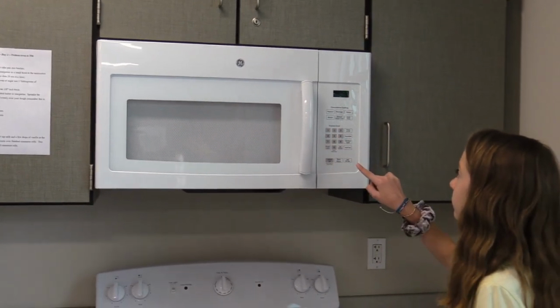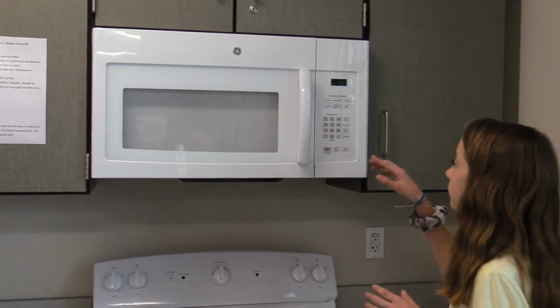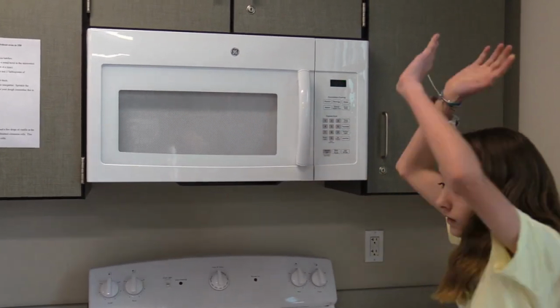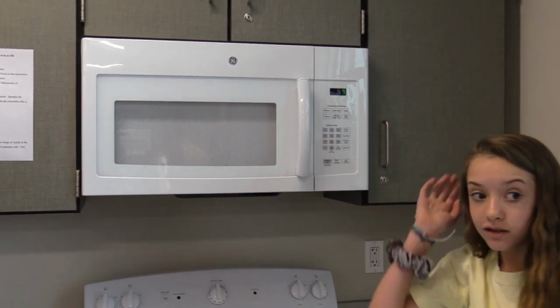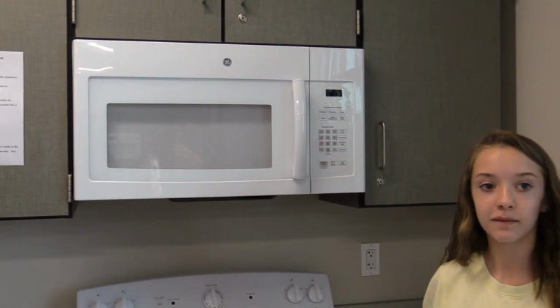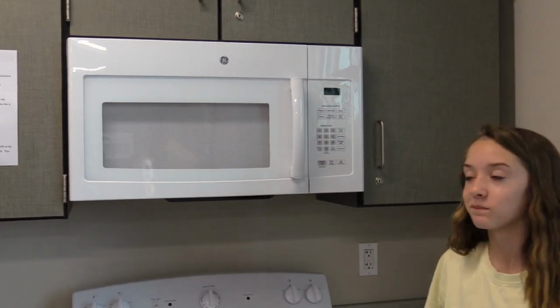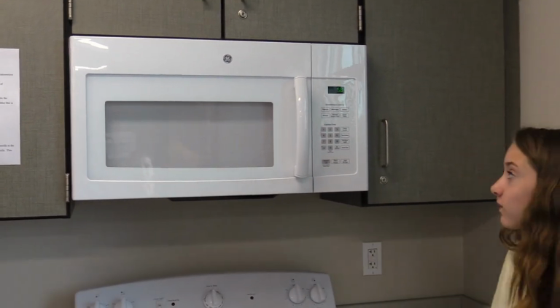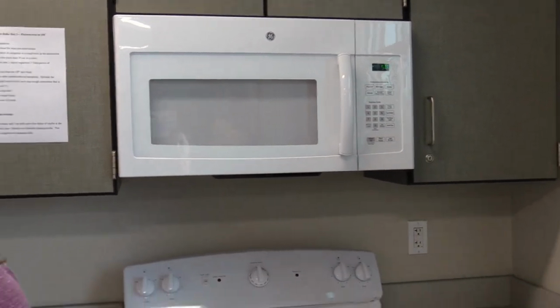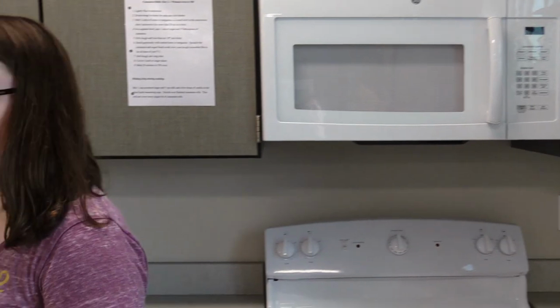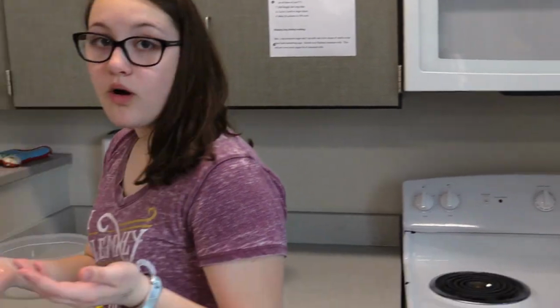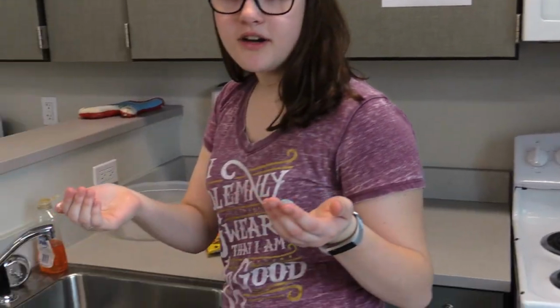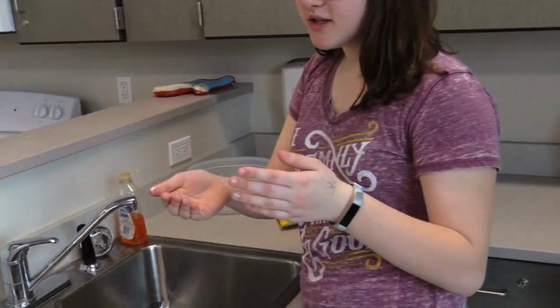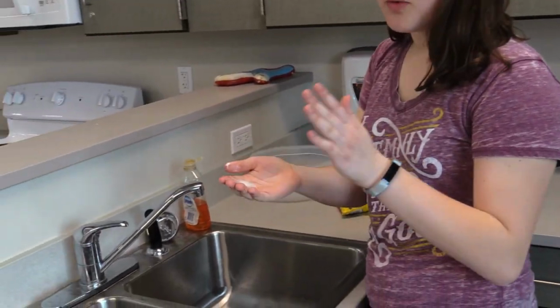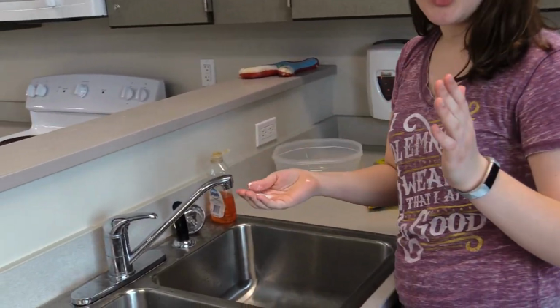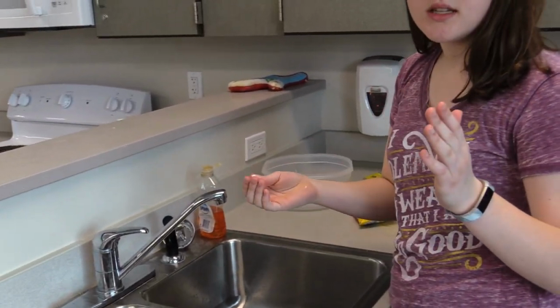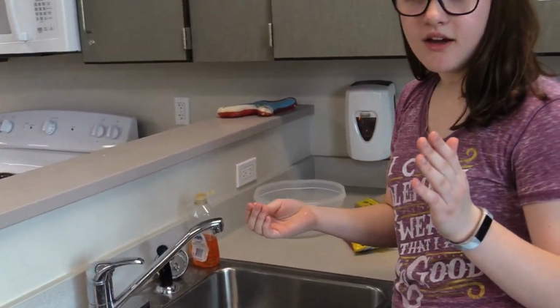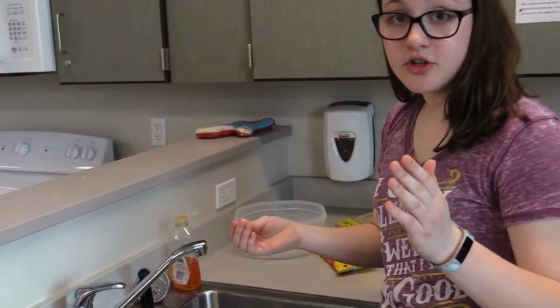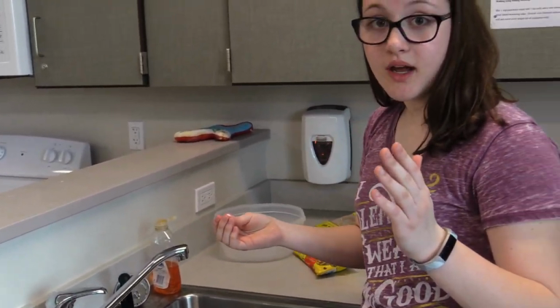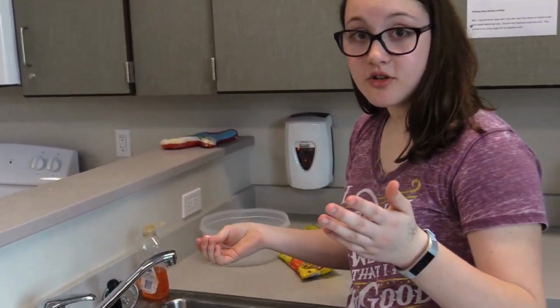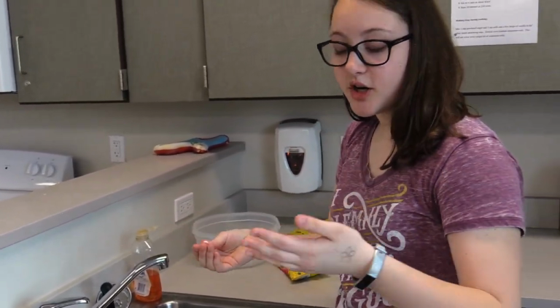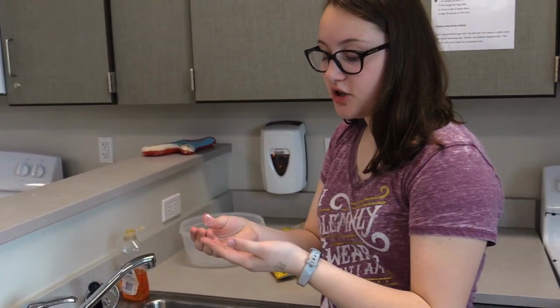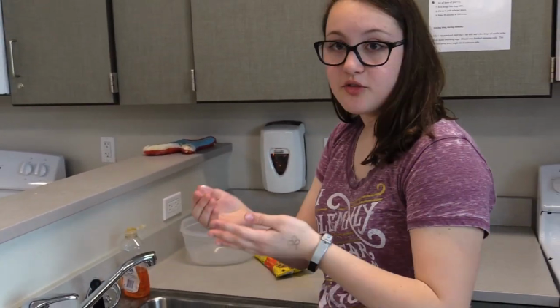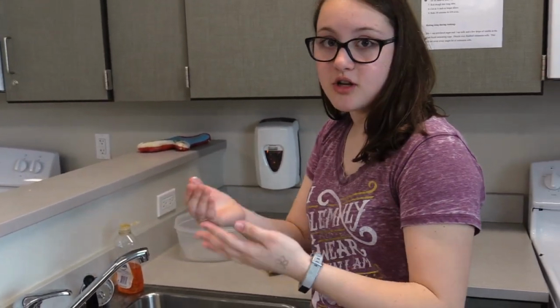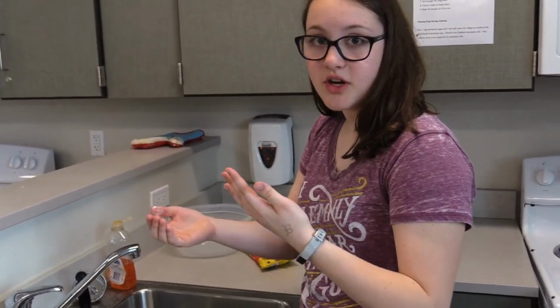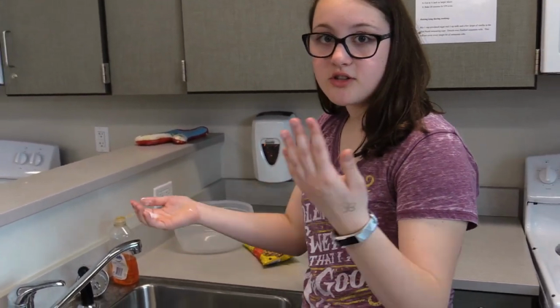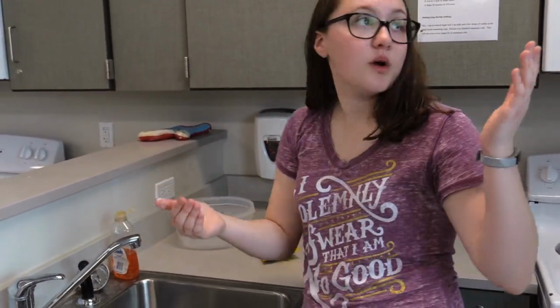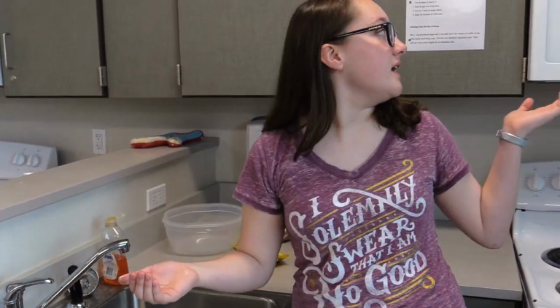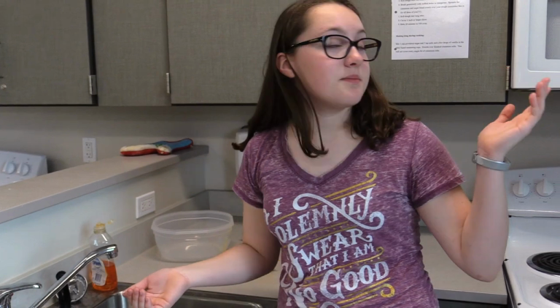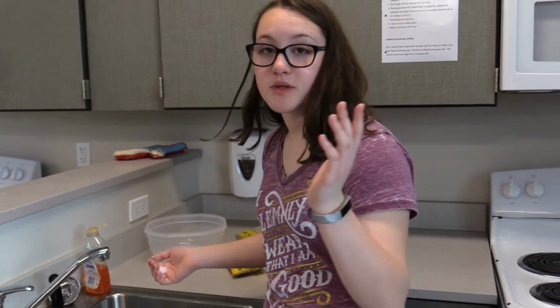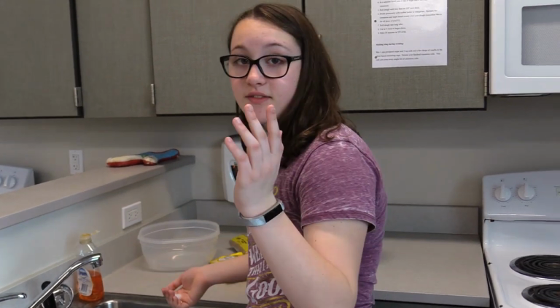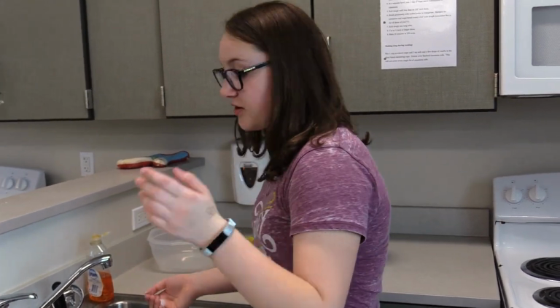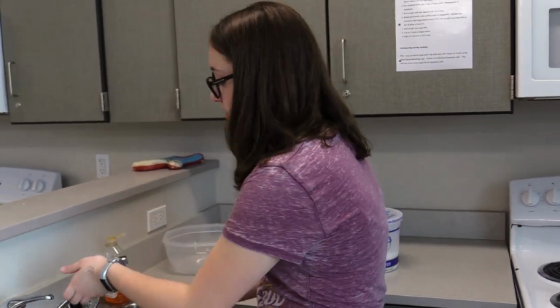I find it best if you wash your hands after you handle the butter, so you don't have grease all over your hands and it doesn't mess with the rest of the recipe.